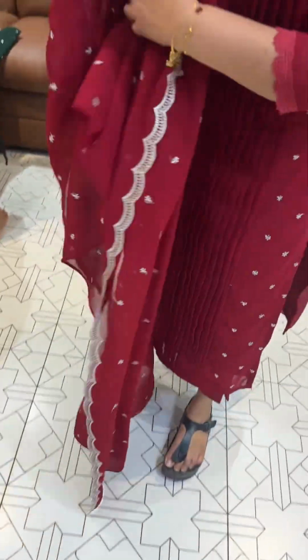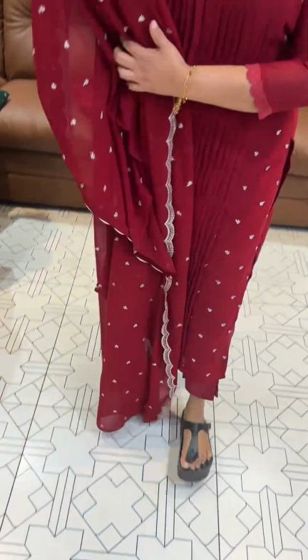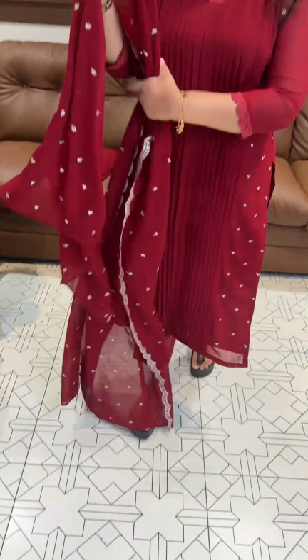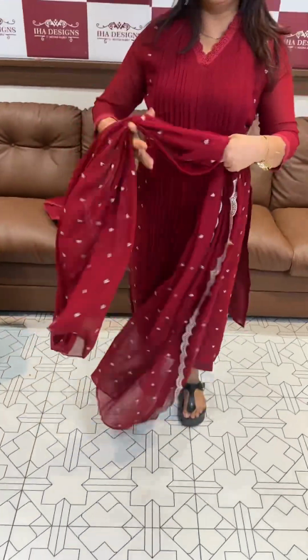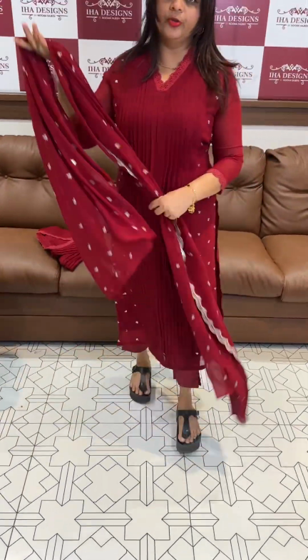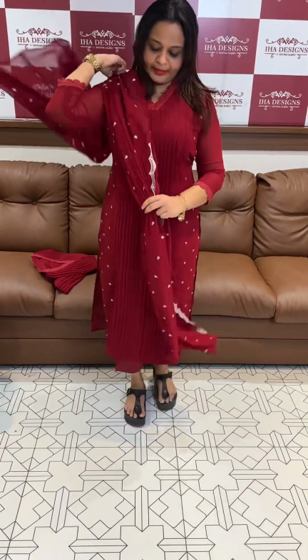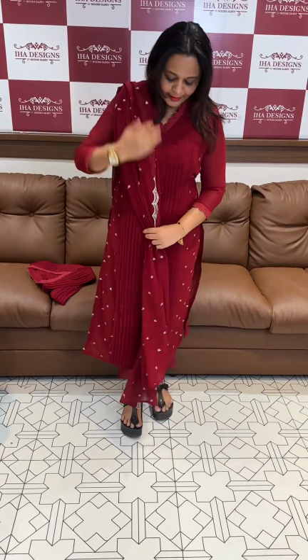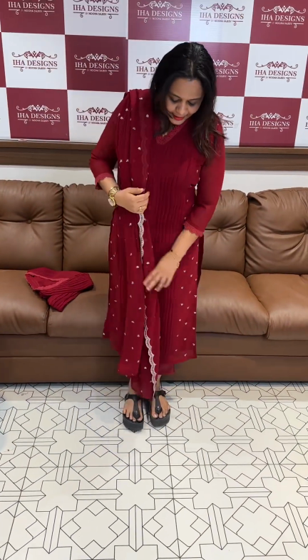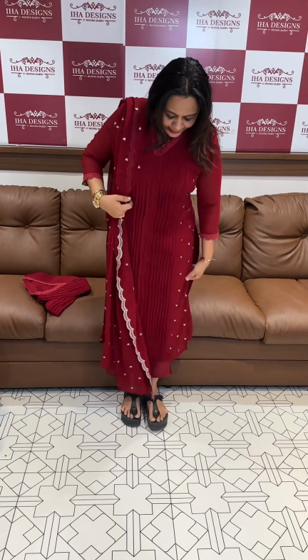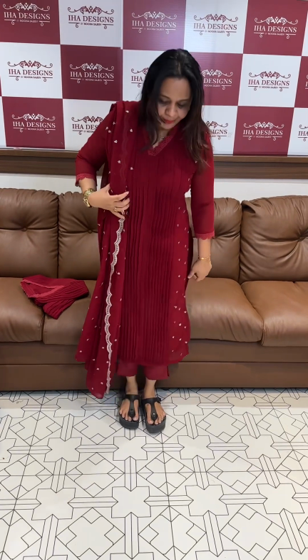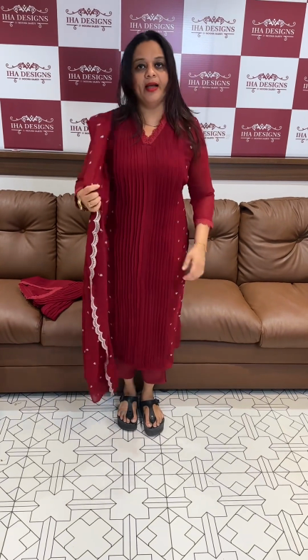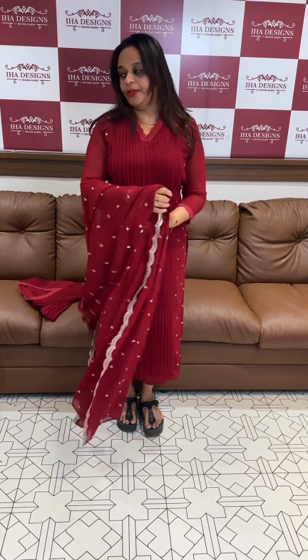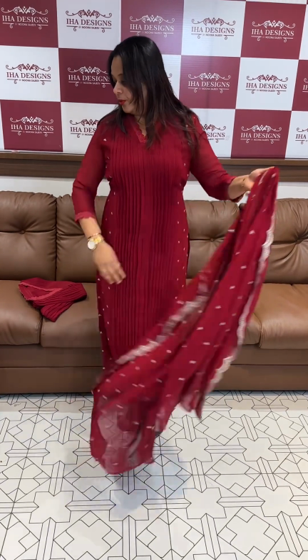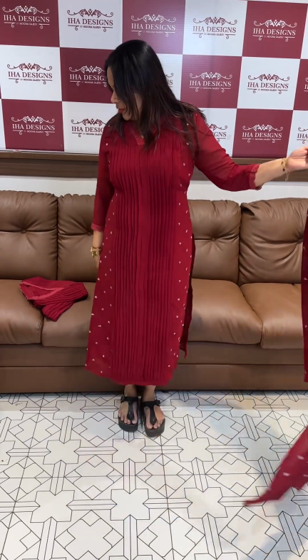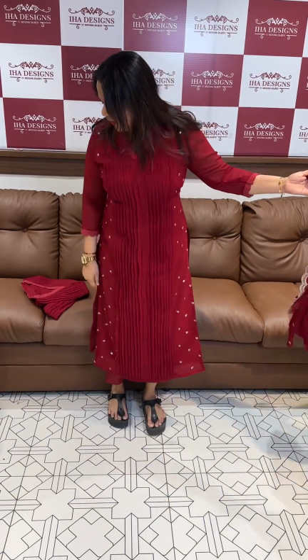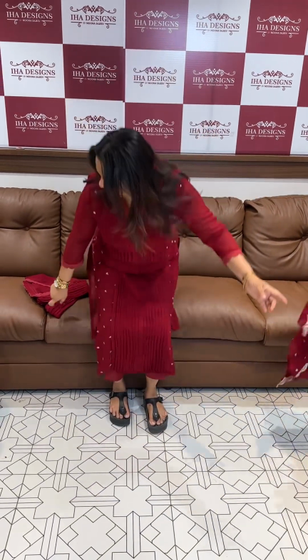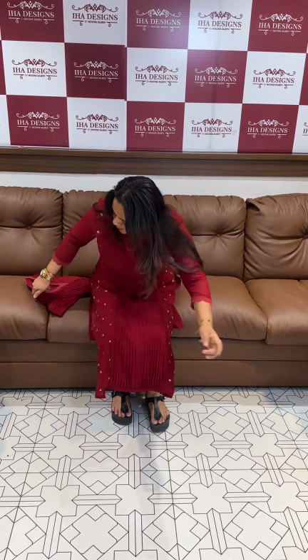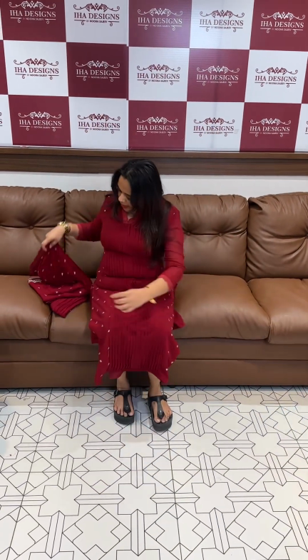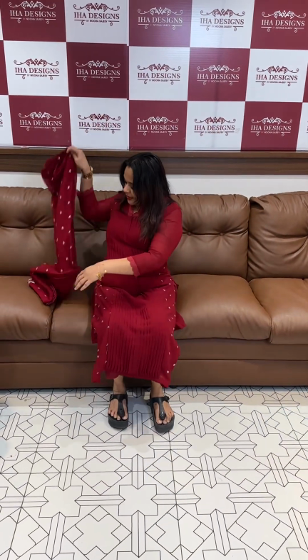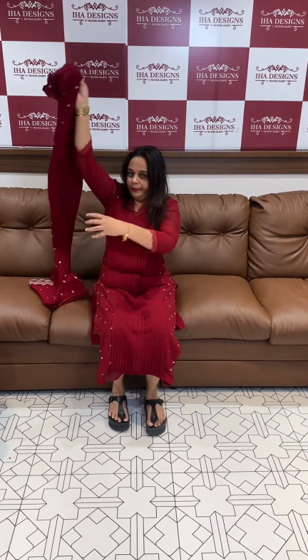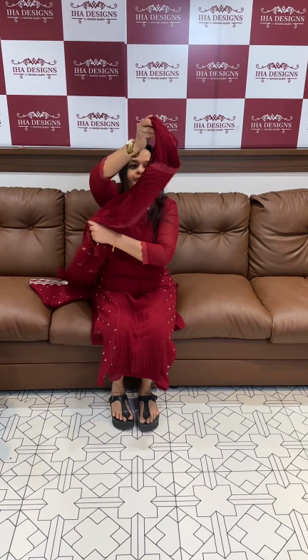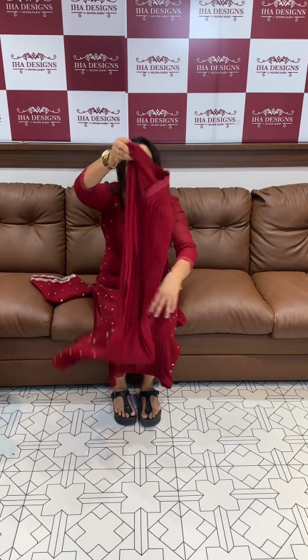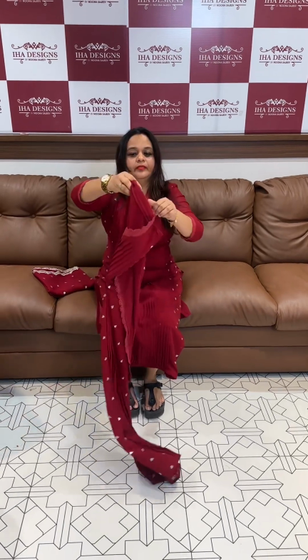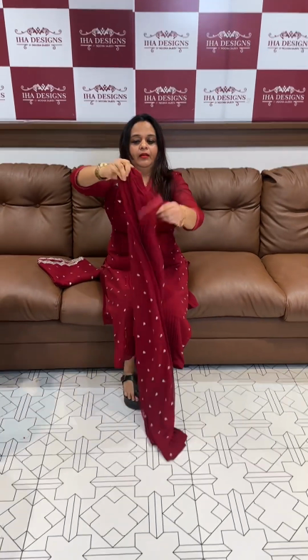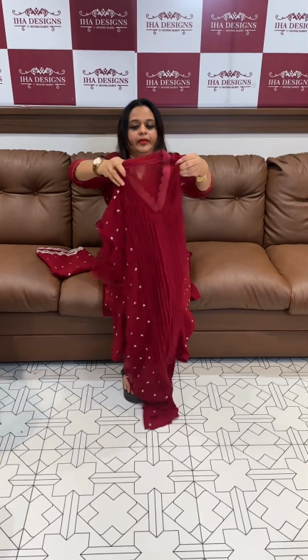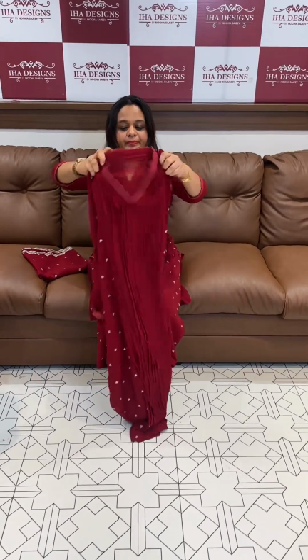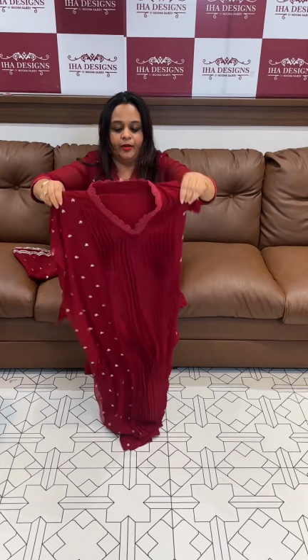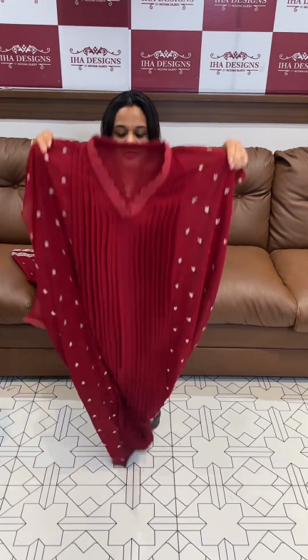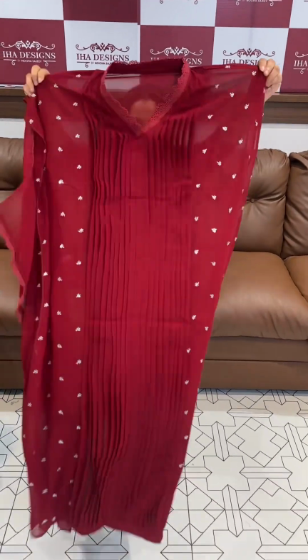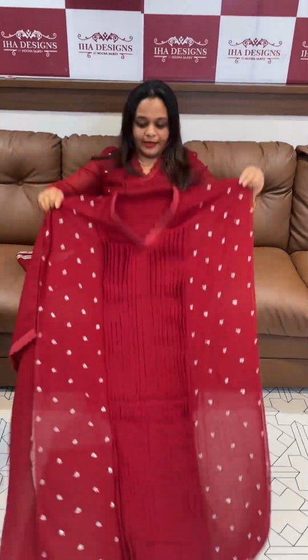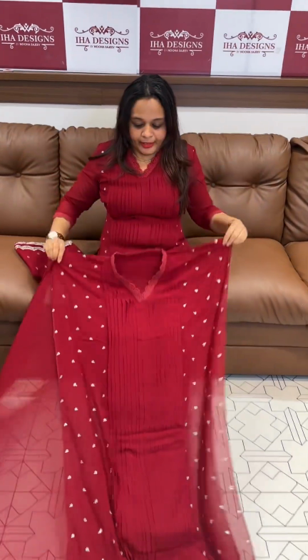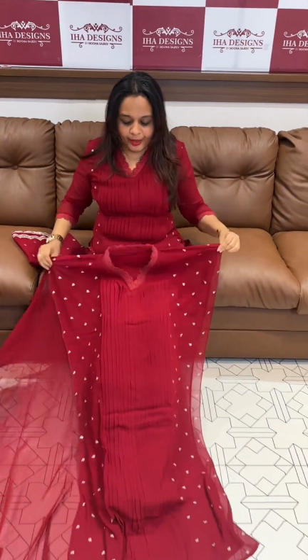I am going to make a nice style. I am going to make a big pack.